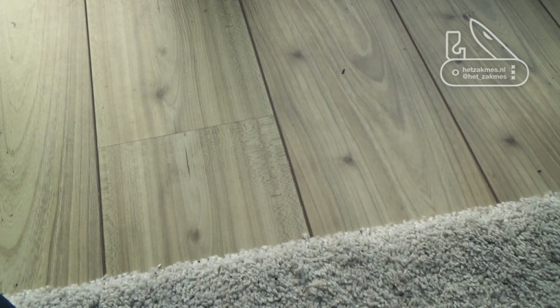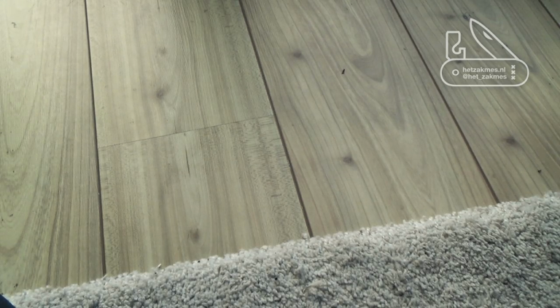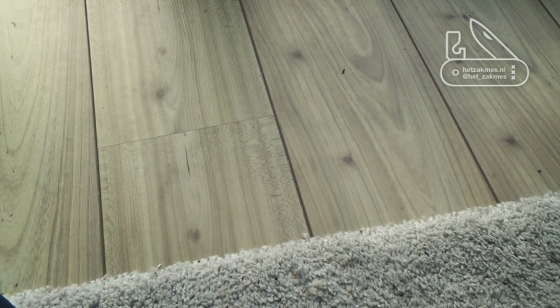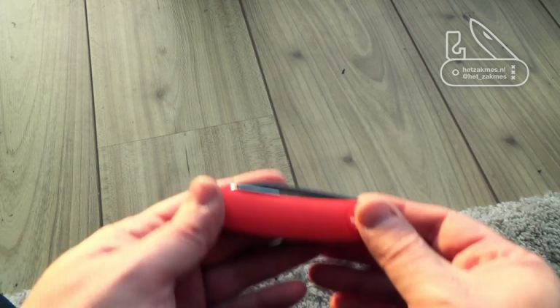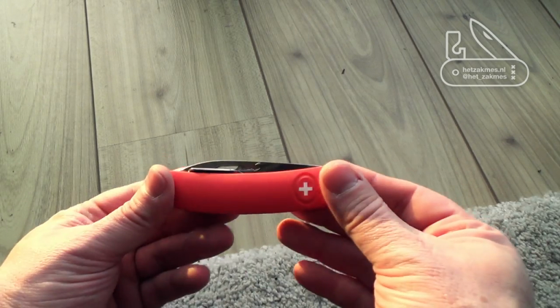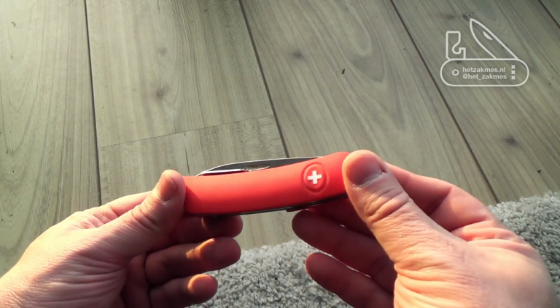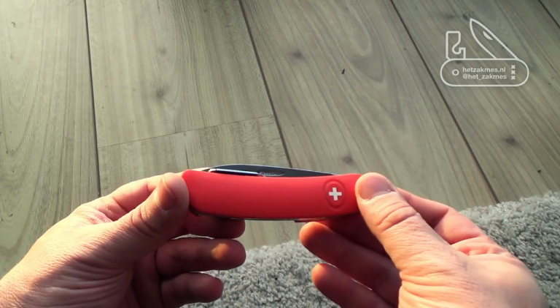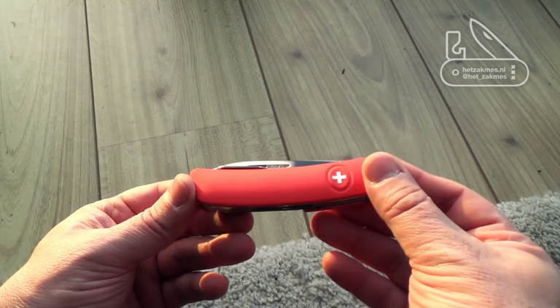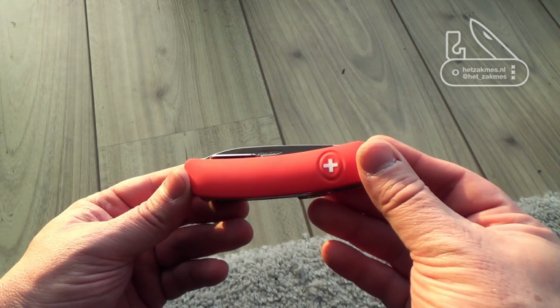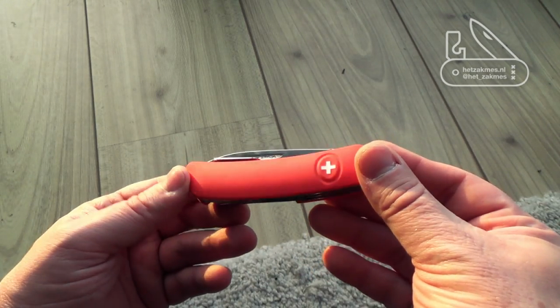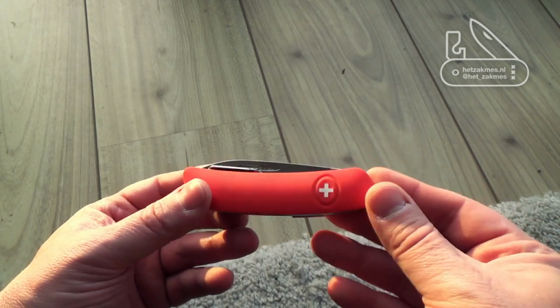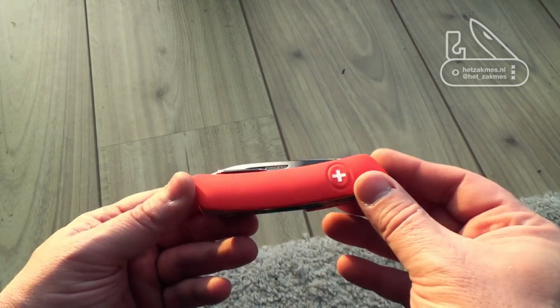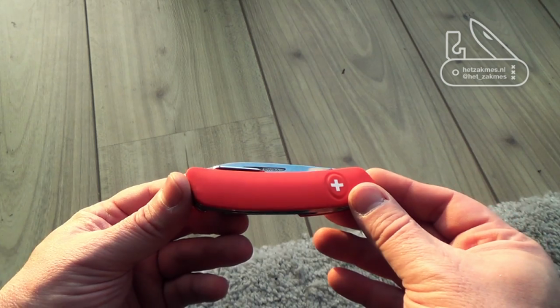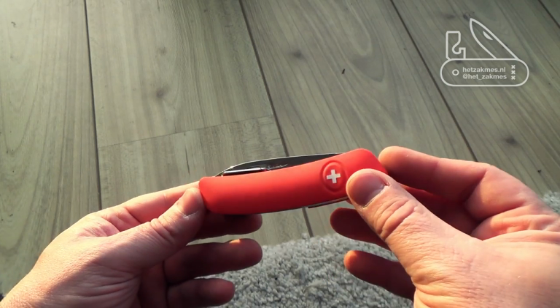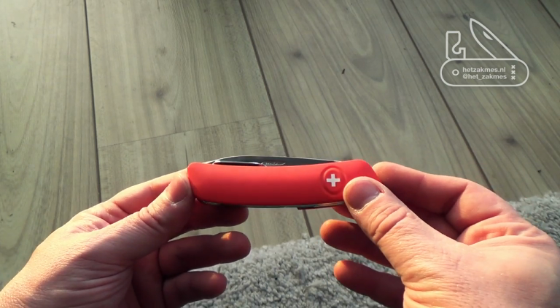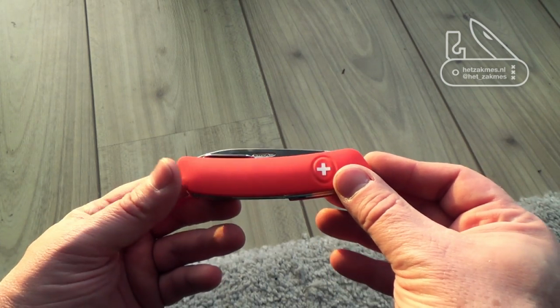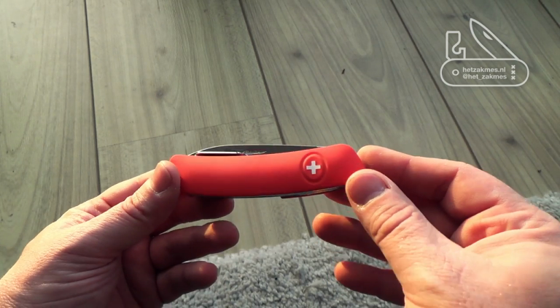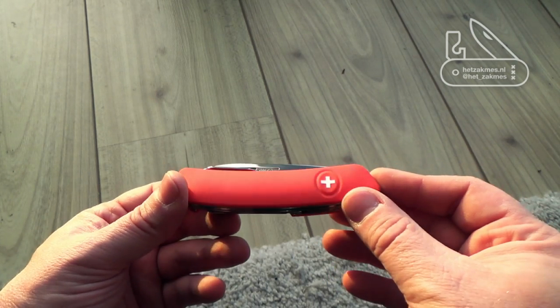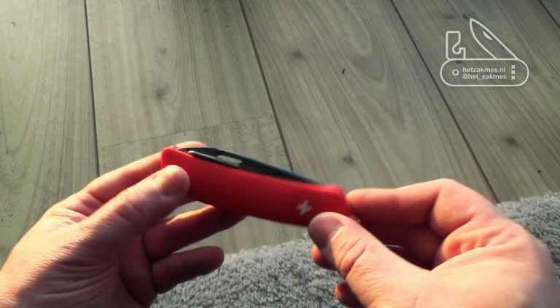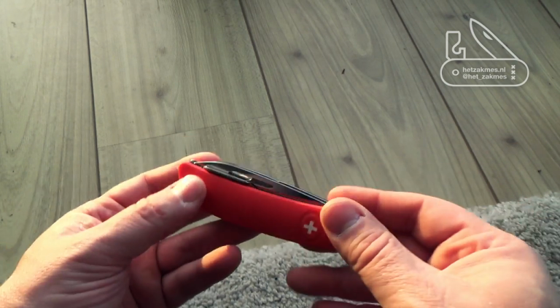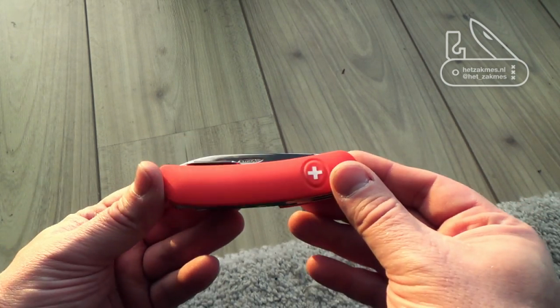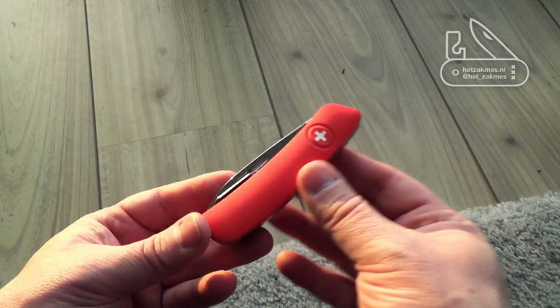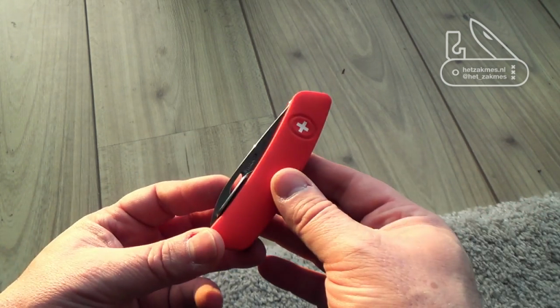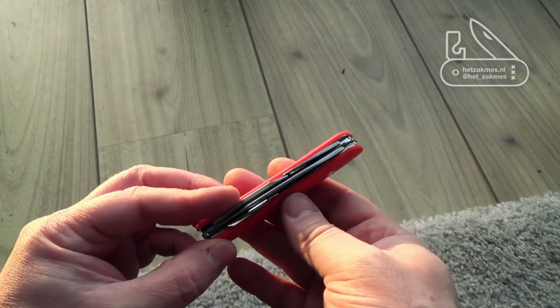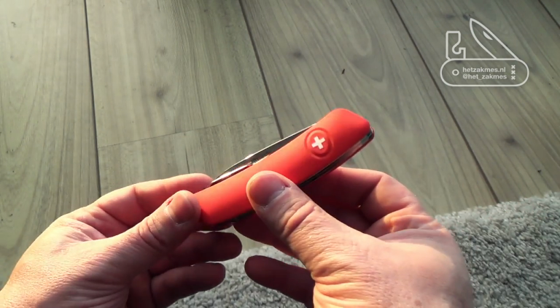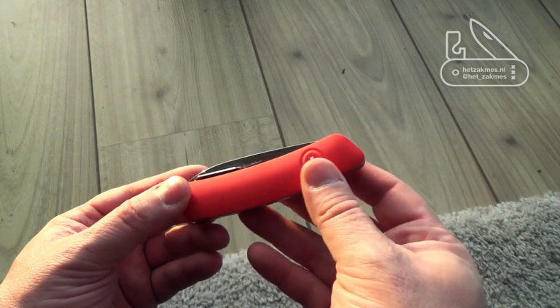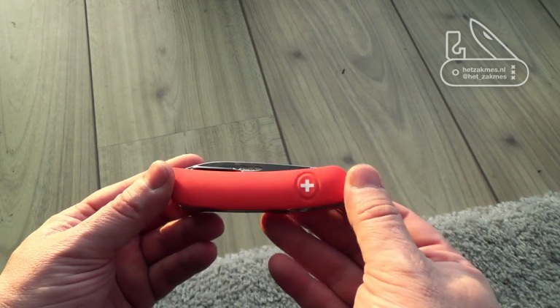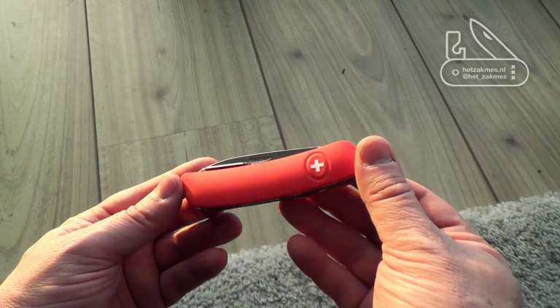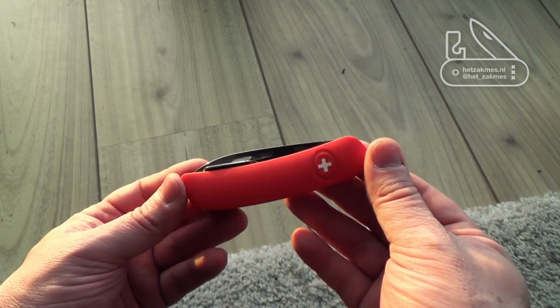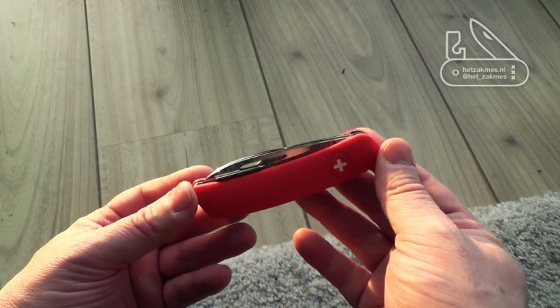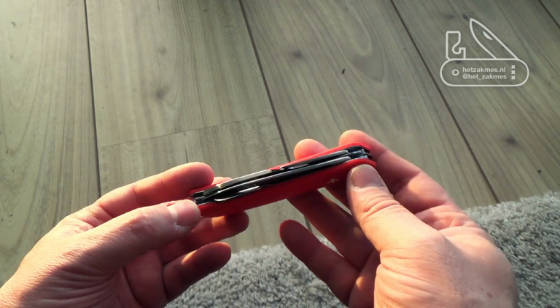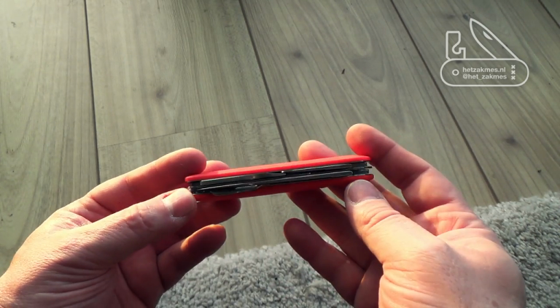Hey, this is Pate for Reddit's little walkthrough through the Suiza Swiss Army pocket knife. It's a really nice knife. I've got two of them — one is this red one and I also got a black one.